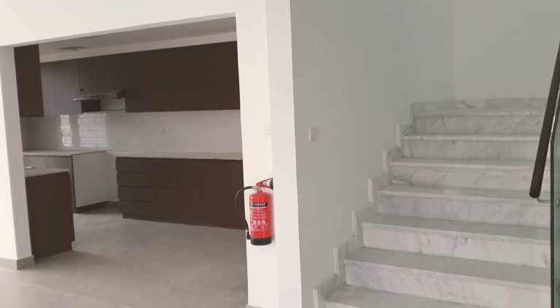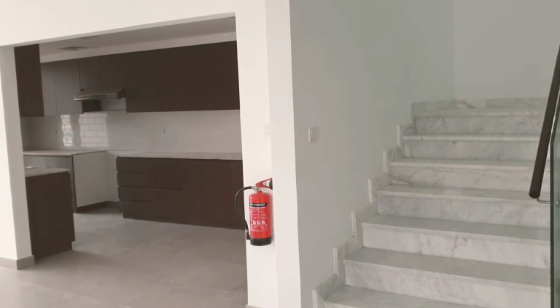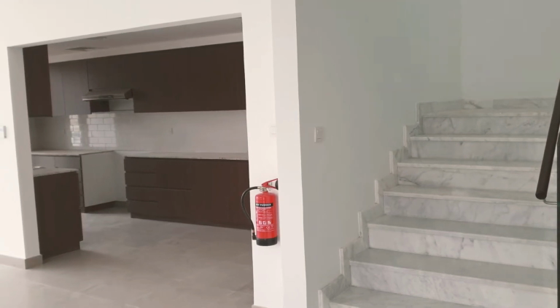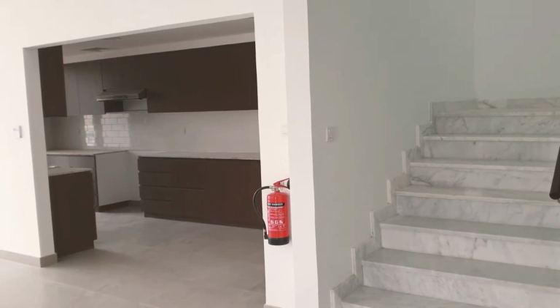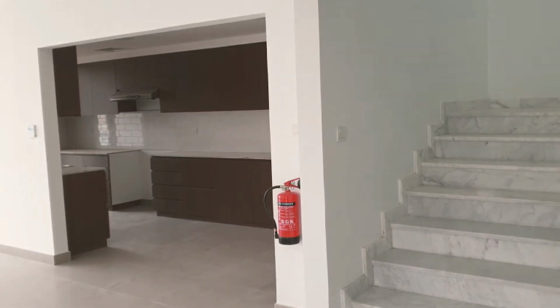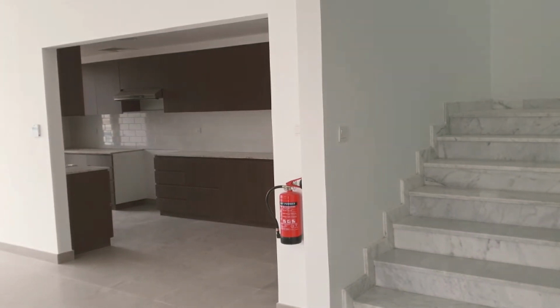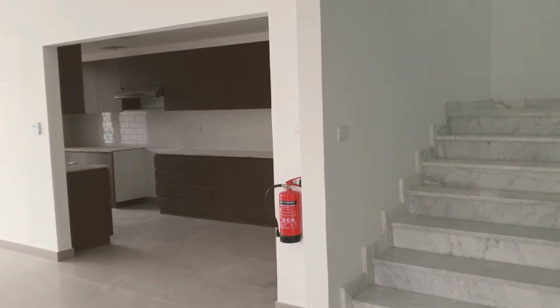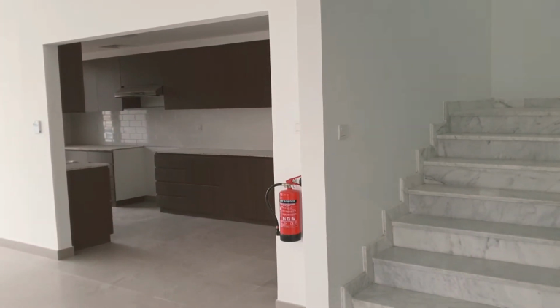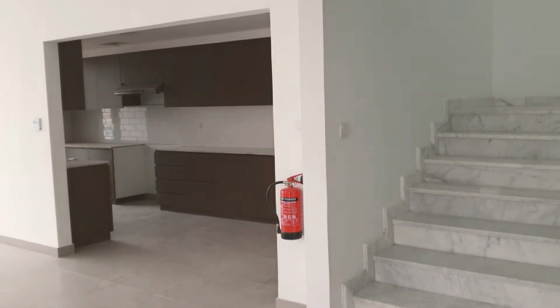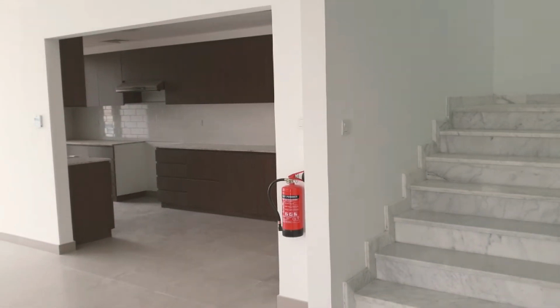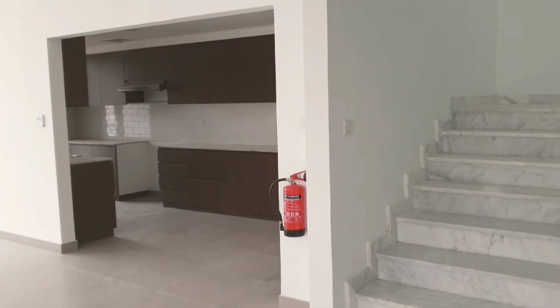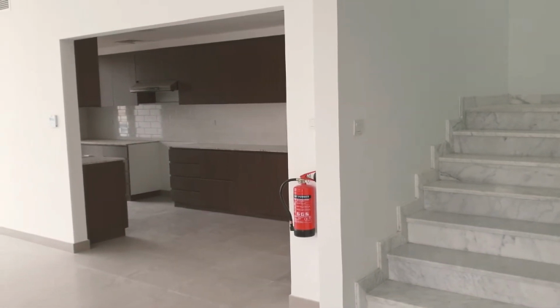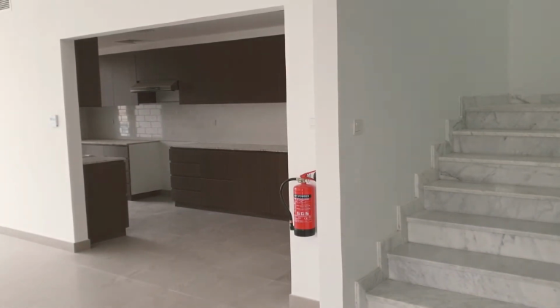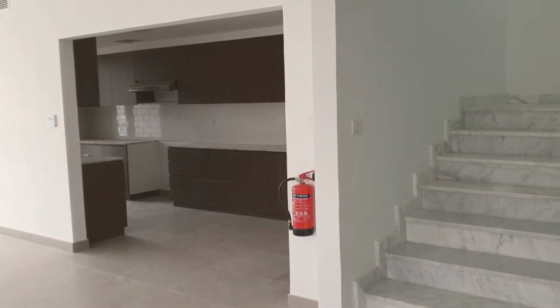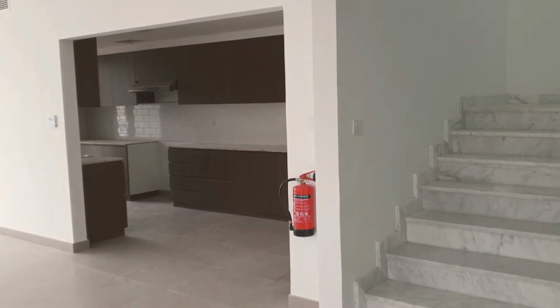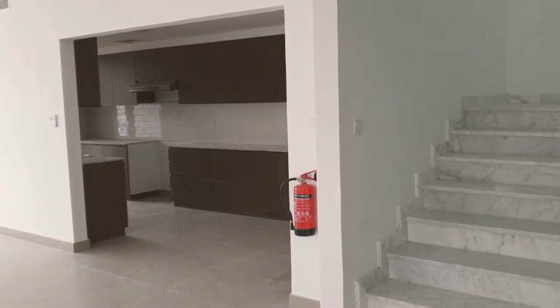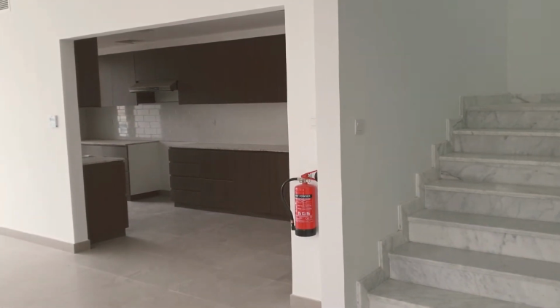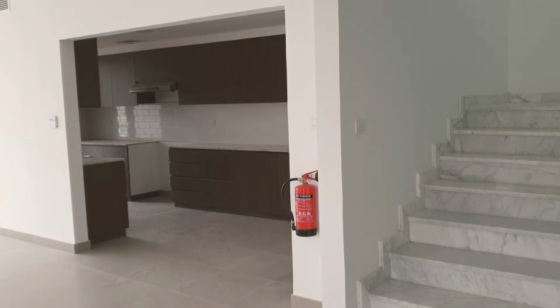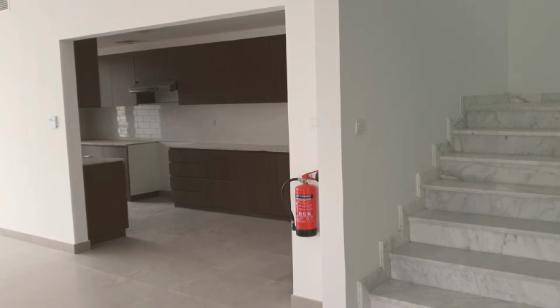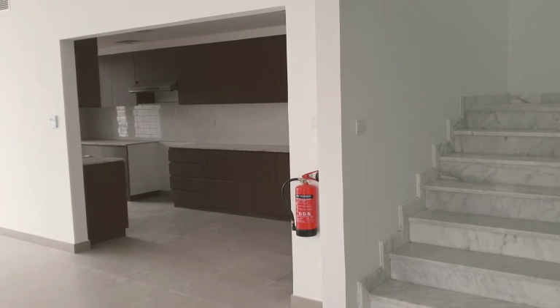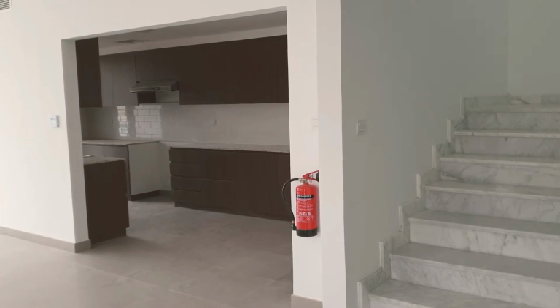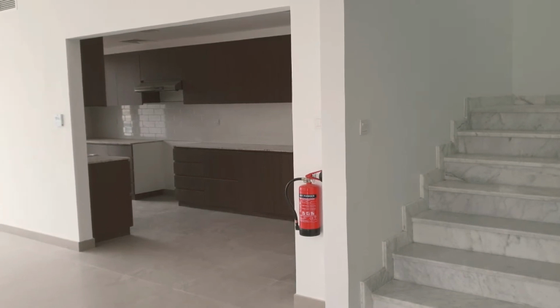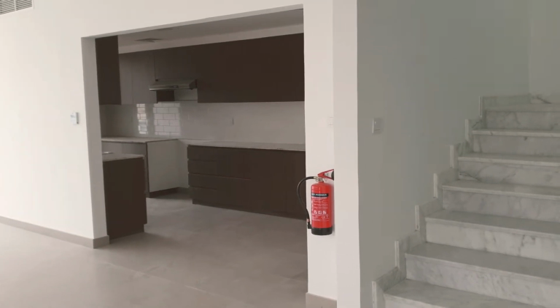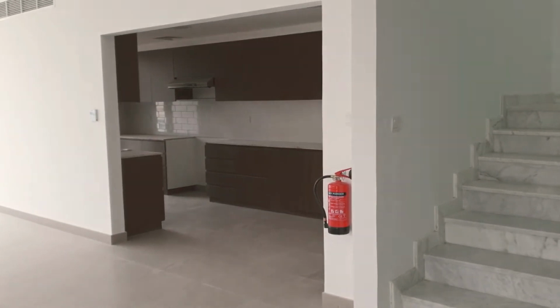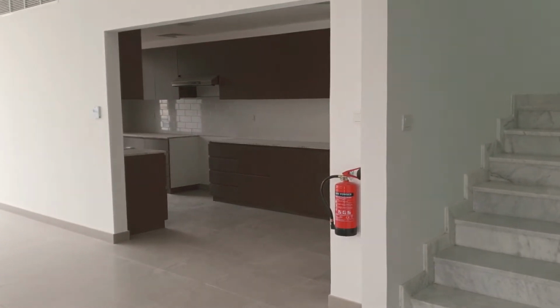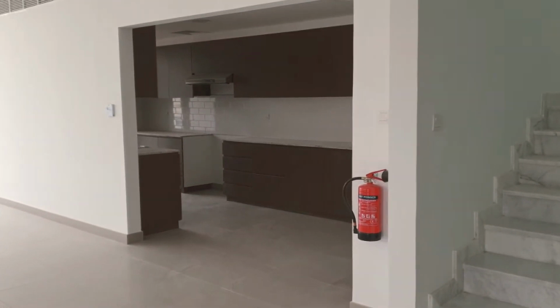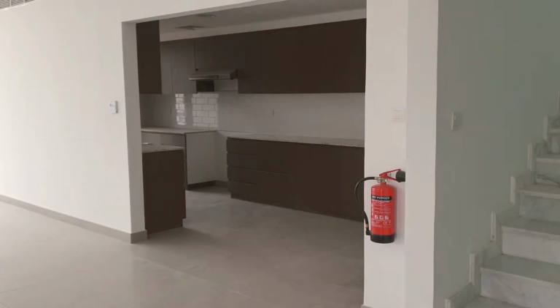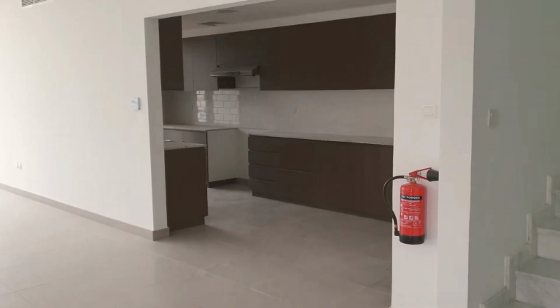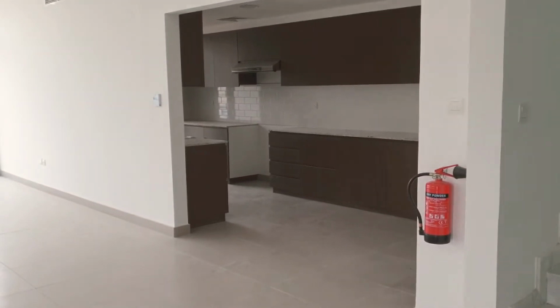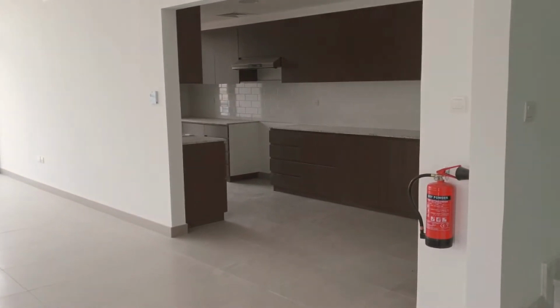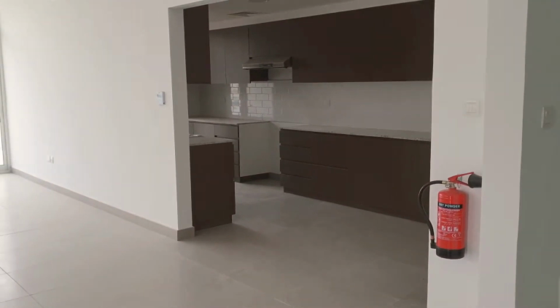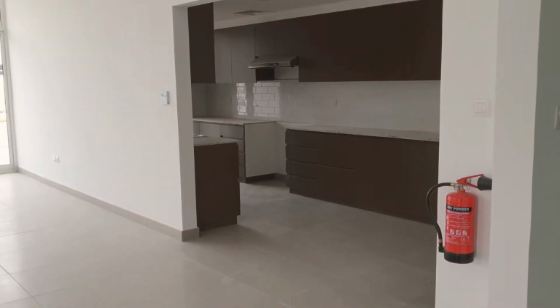Good morning, this is Muneer Aboud from Coldwell Banker. This is the five bedroom villa, semi-detached, in Arabella 2. We are from the entrance.